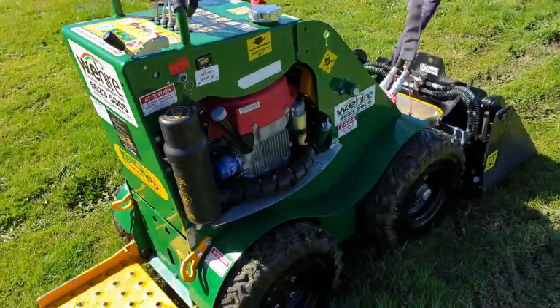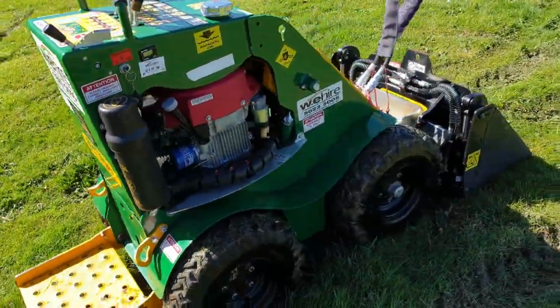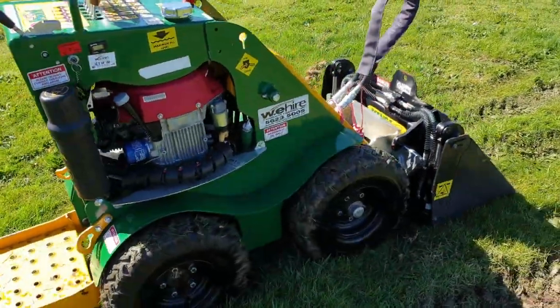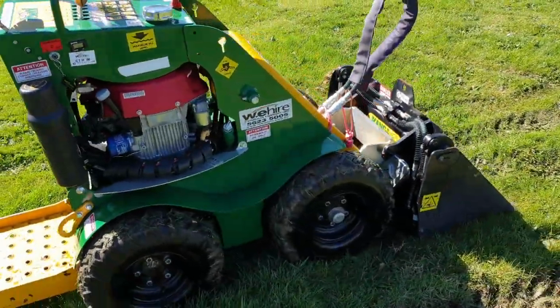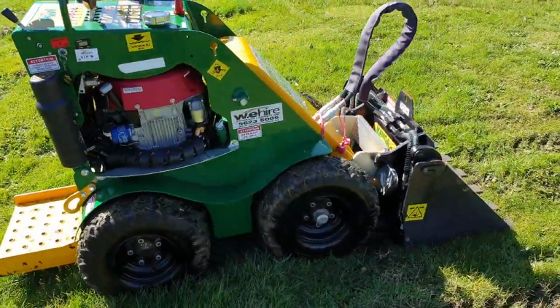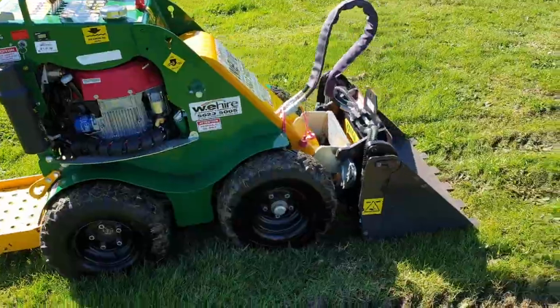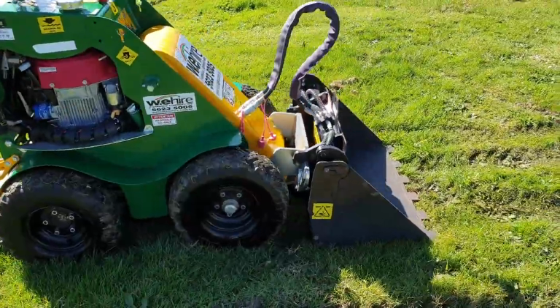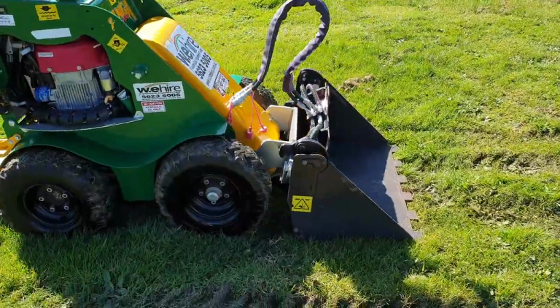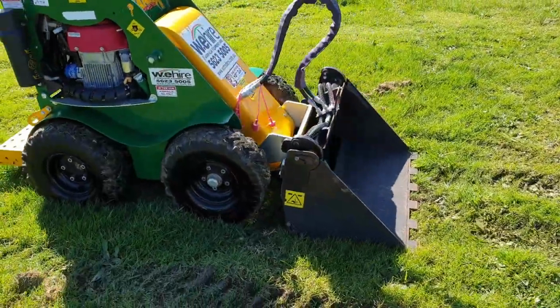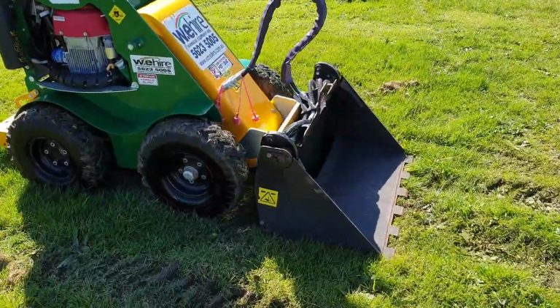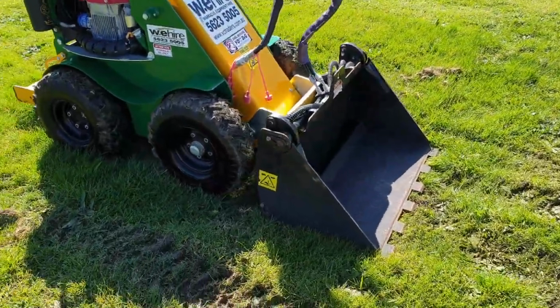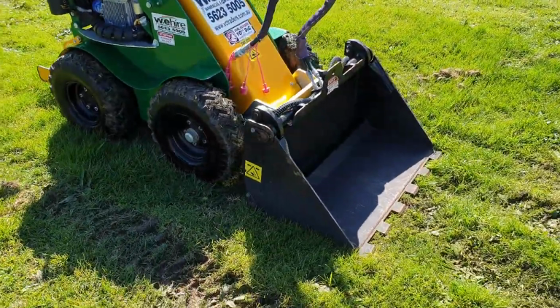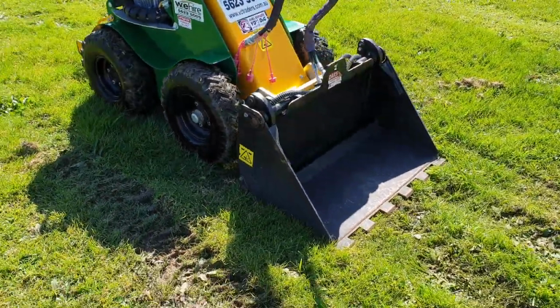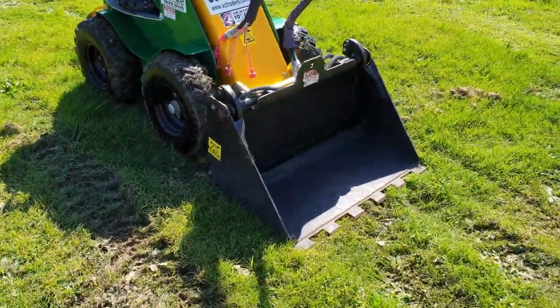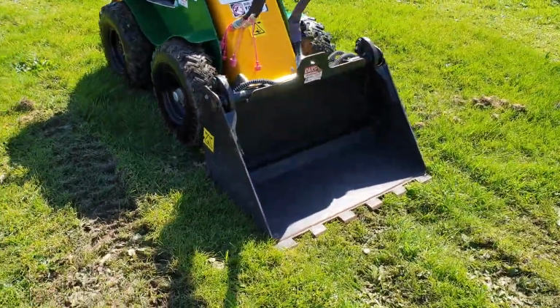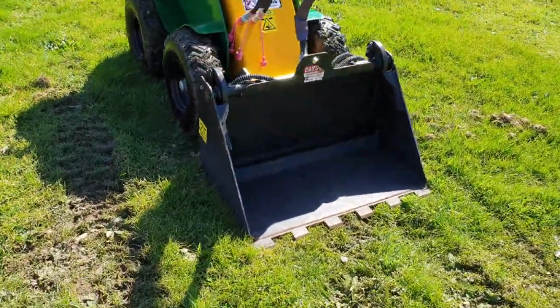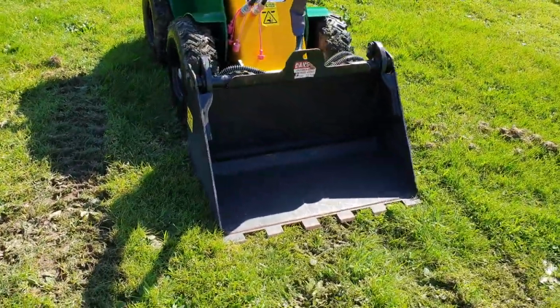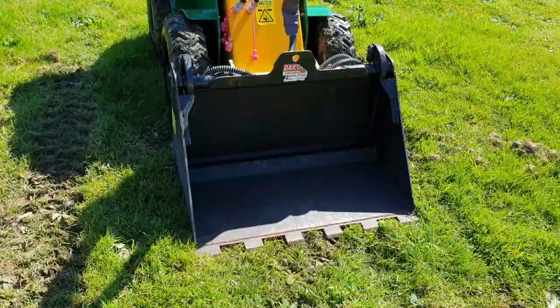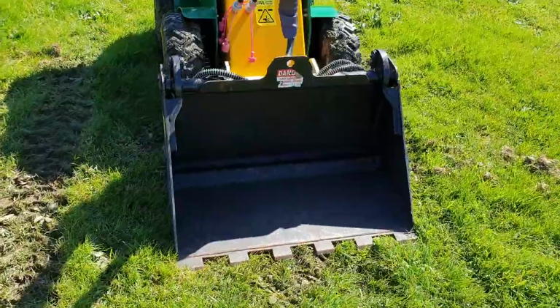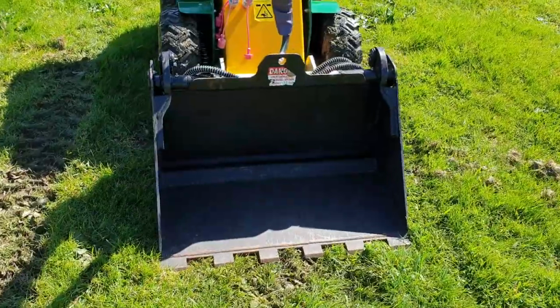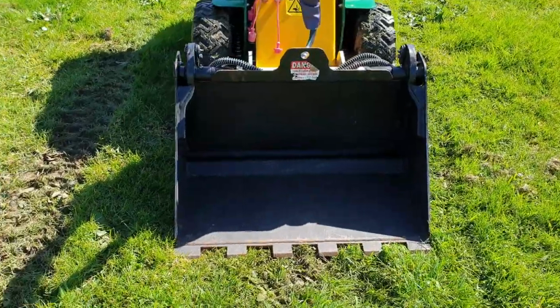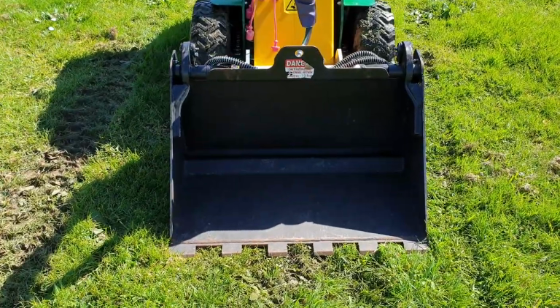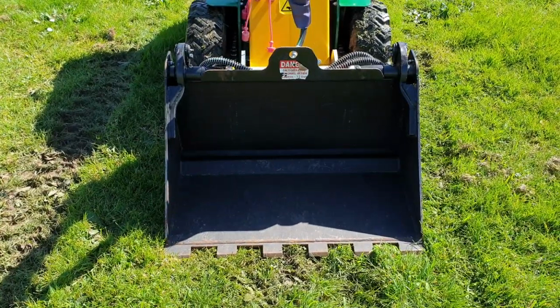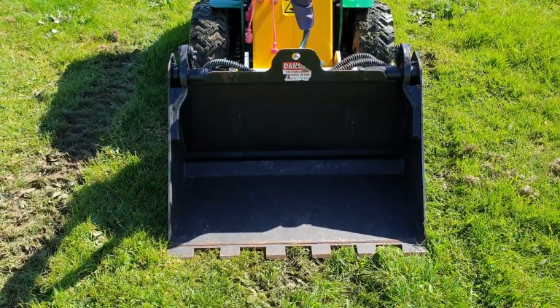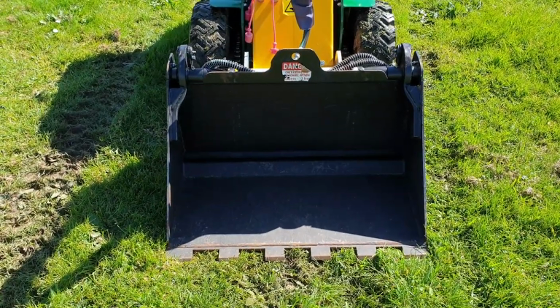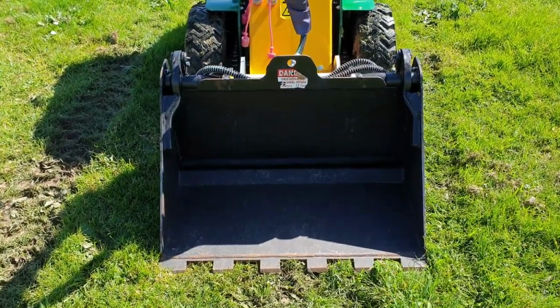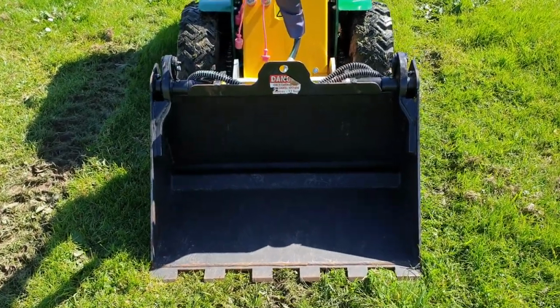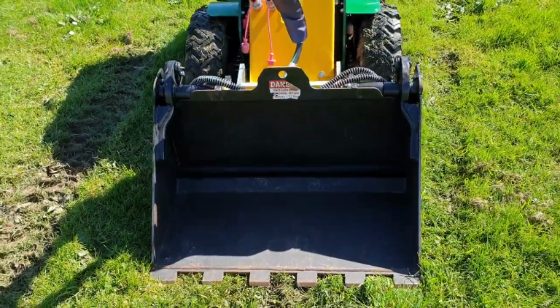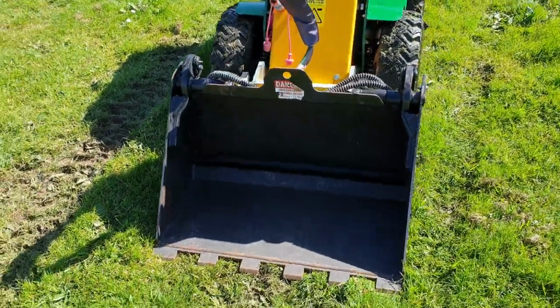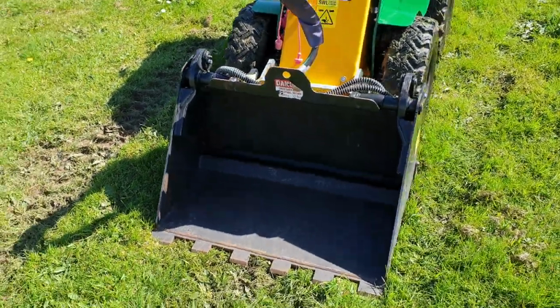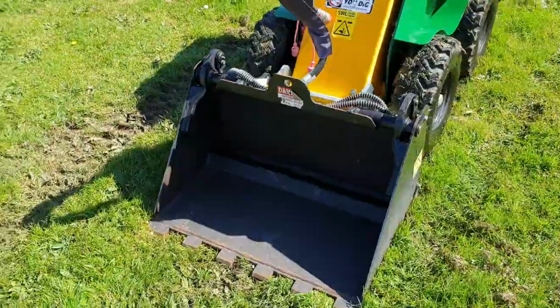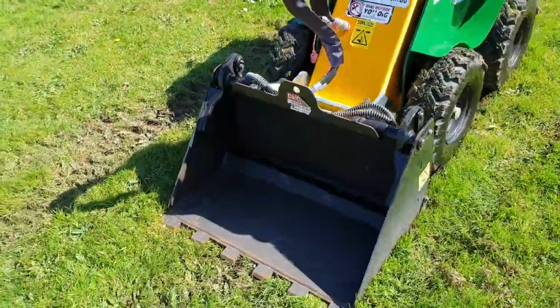It comes with a four-in-one bucket that can lift 100 kilos. It has digging teeth on the bucket. There's an optional smudger bar and also an auger attachment that can drive augers up to 355mm.